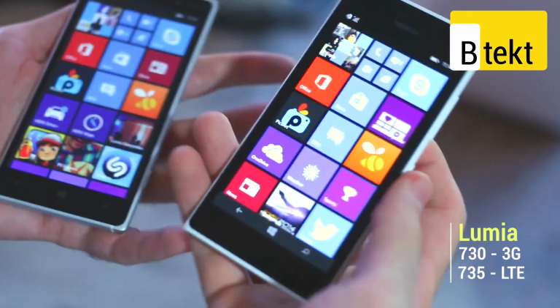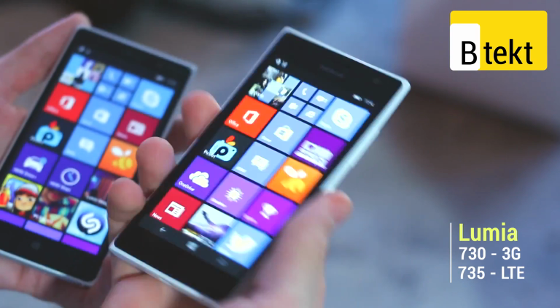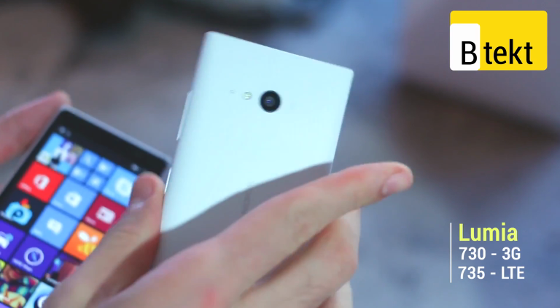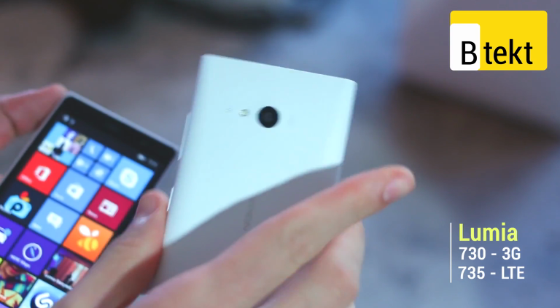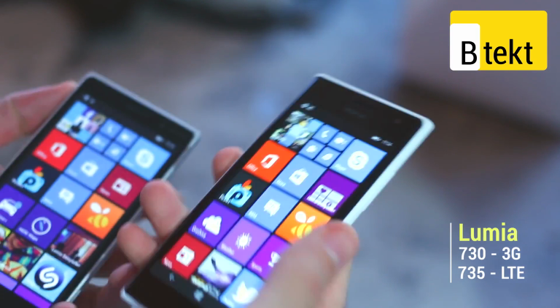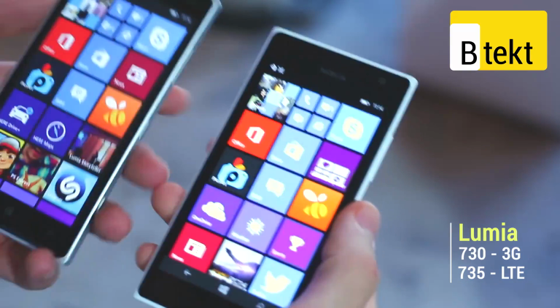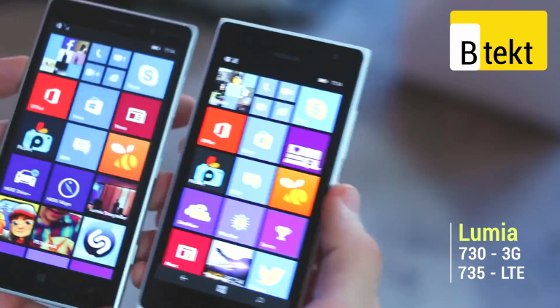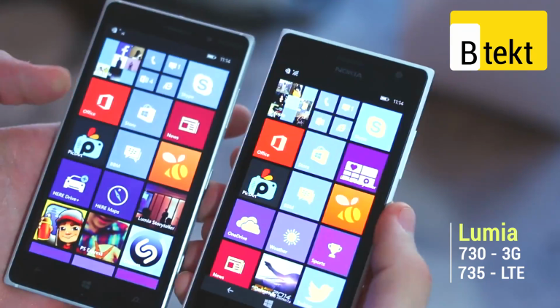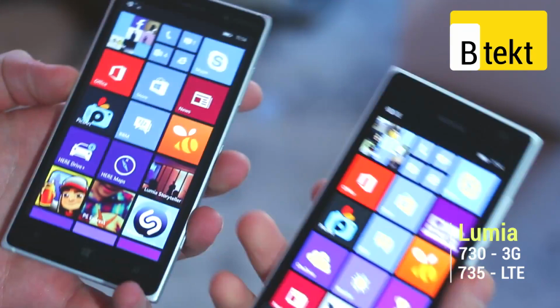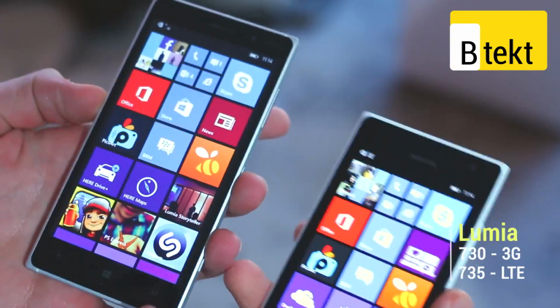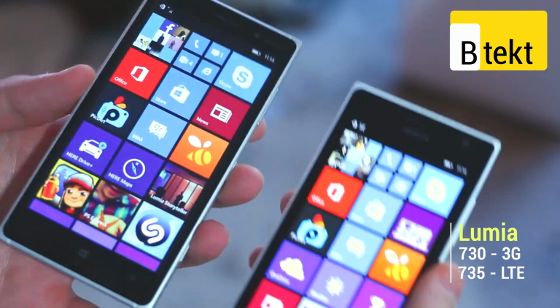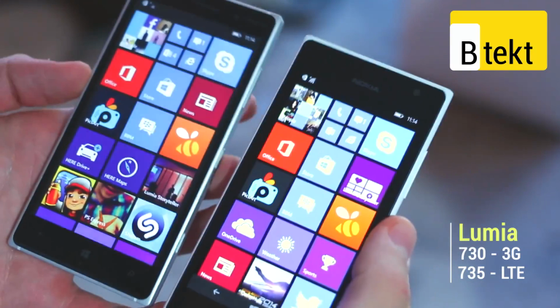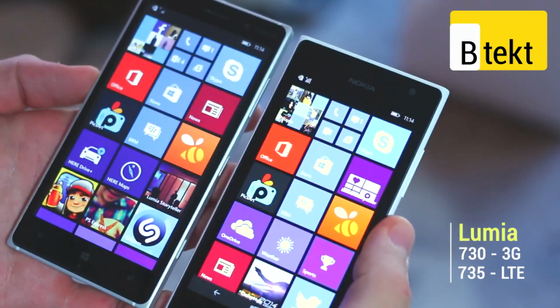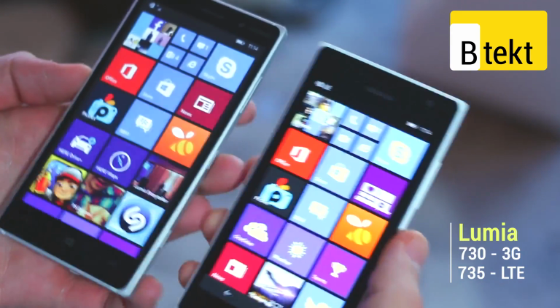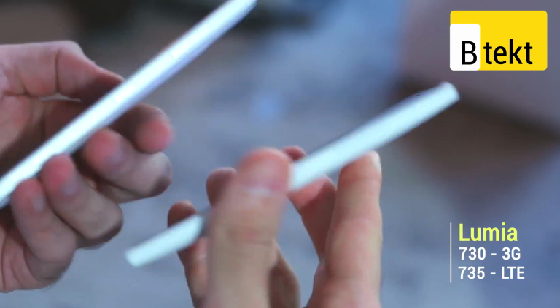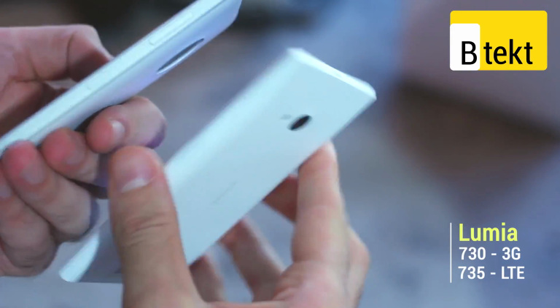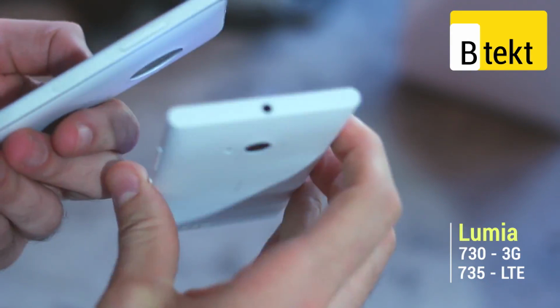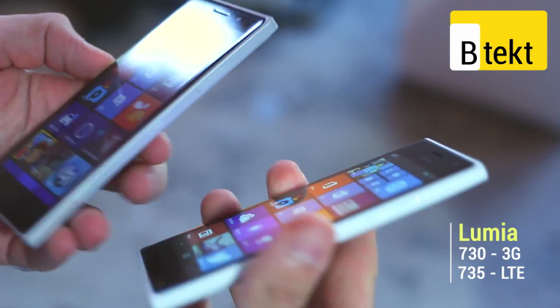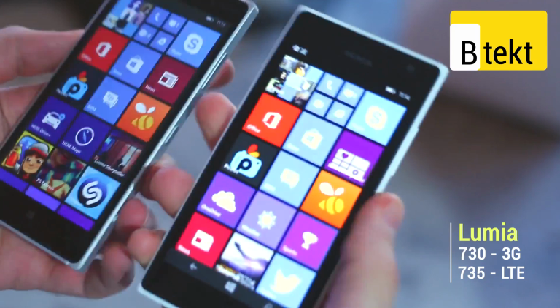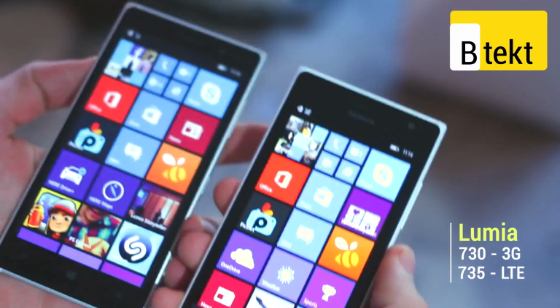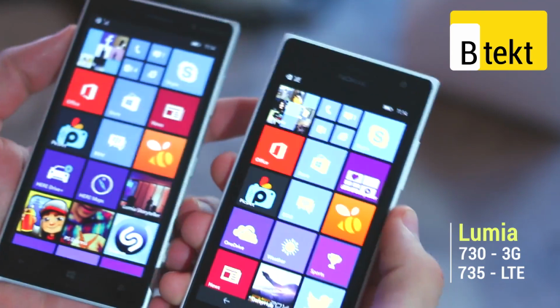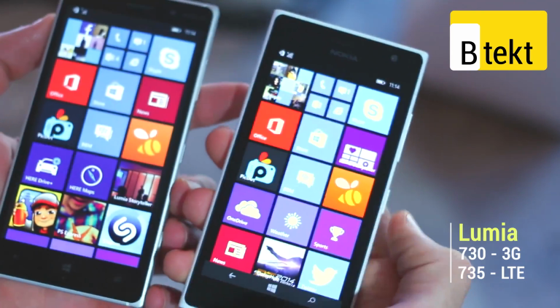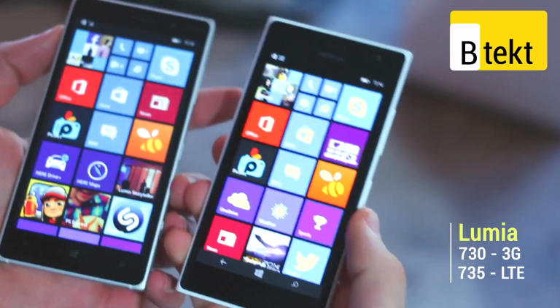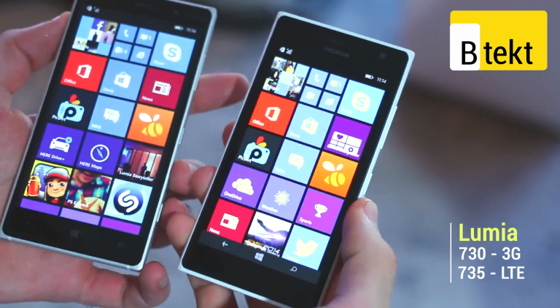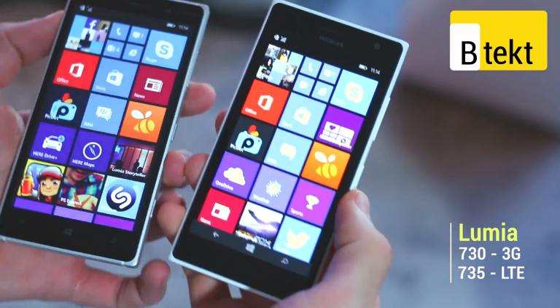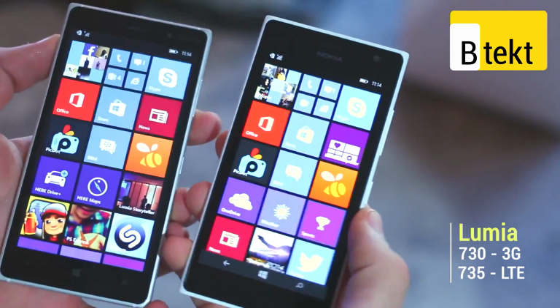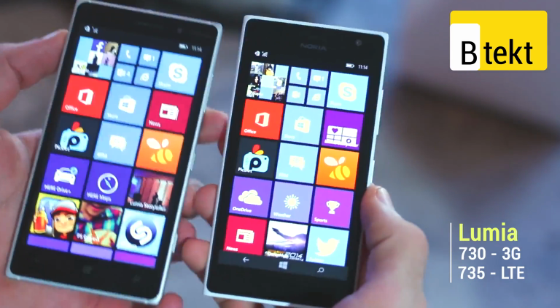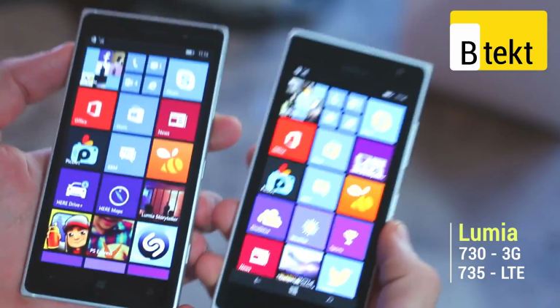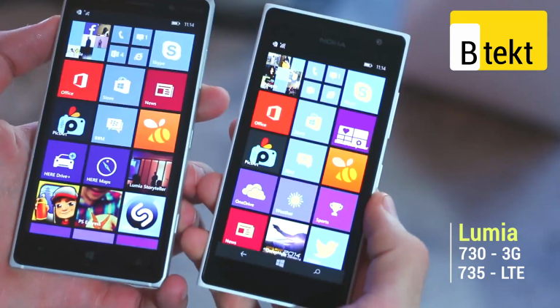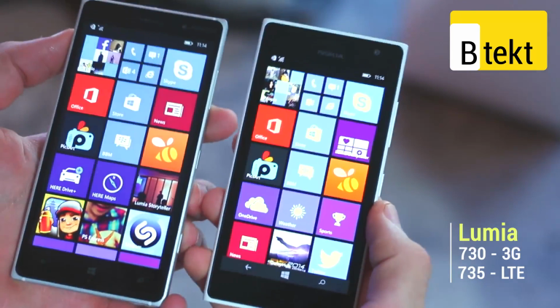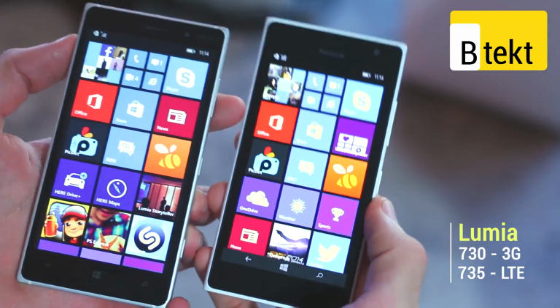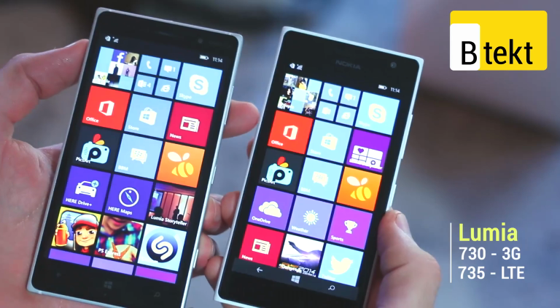Both of these phones were announced here at IFA 2014. You can see they've got slightly different screen sizes and pretty different designs. We're going to talk you around the key similarities and differences because most of what's inside is actually the same.